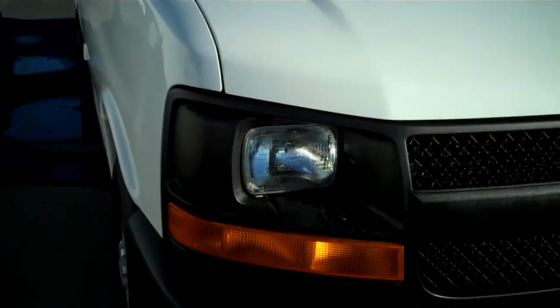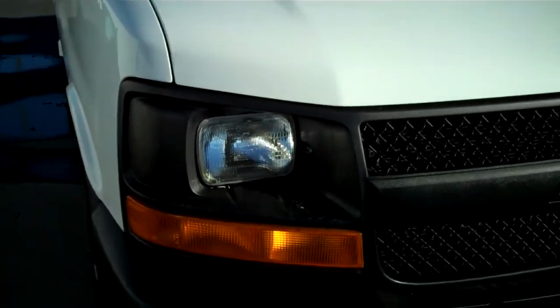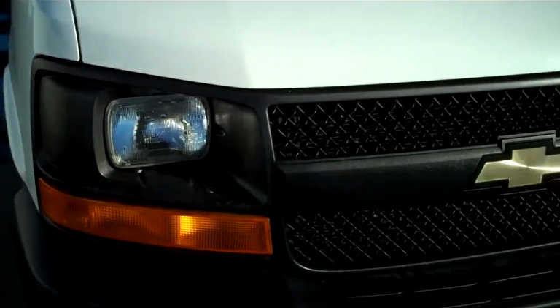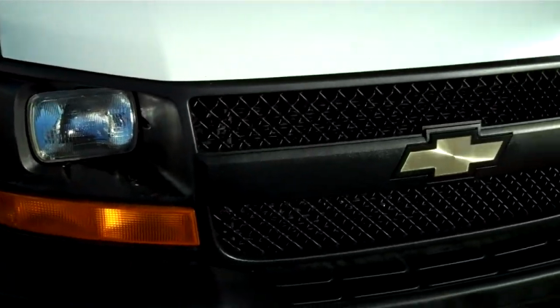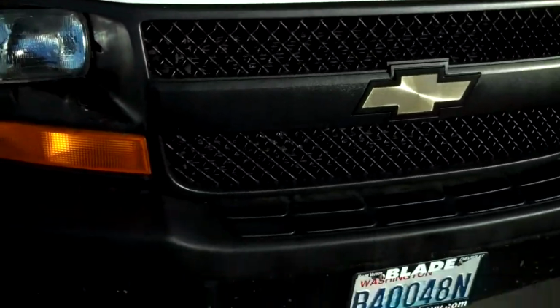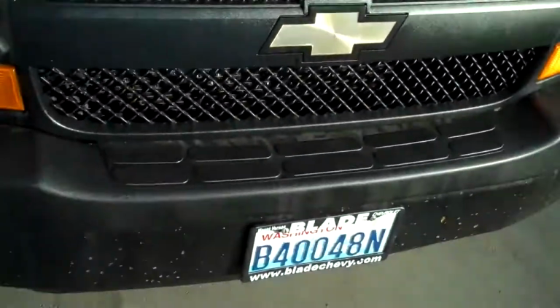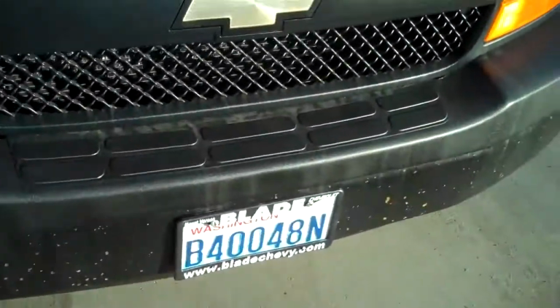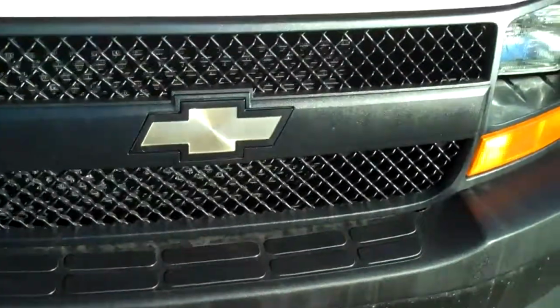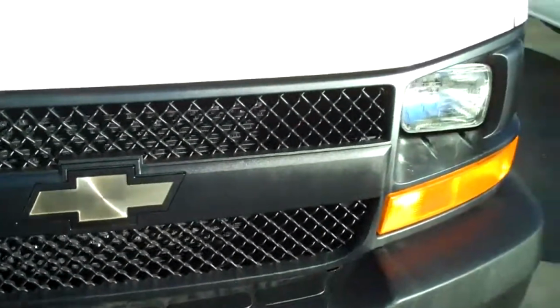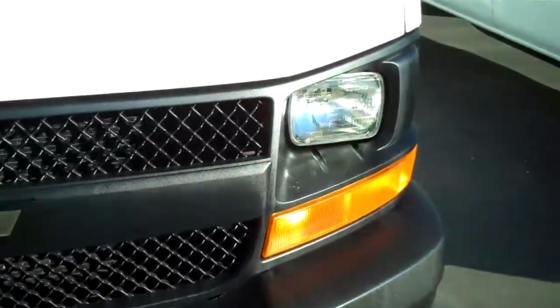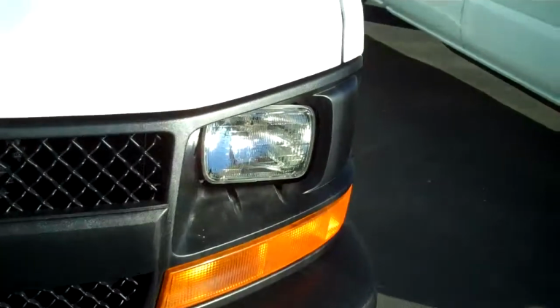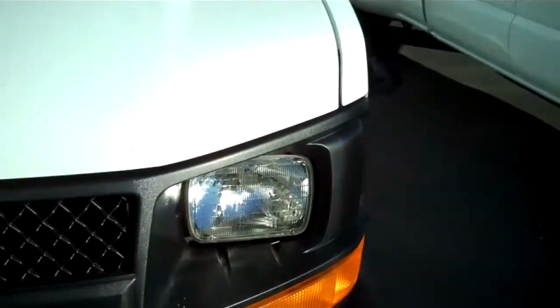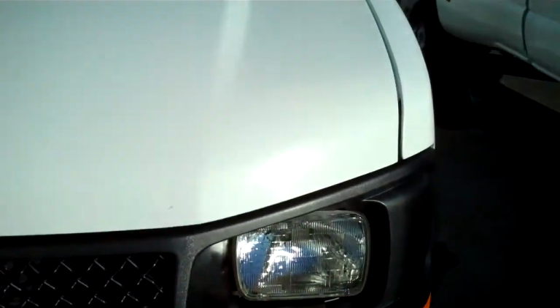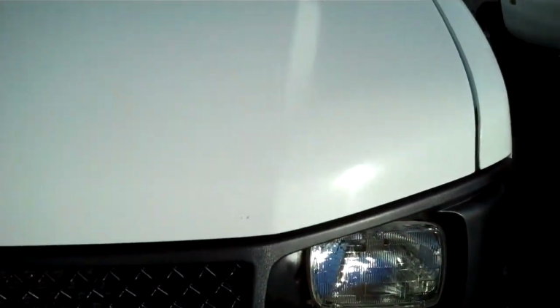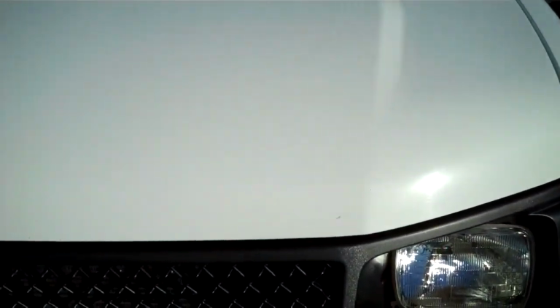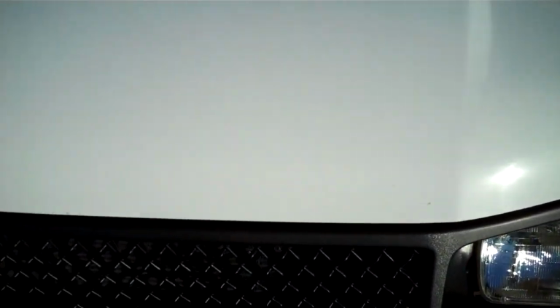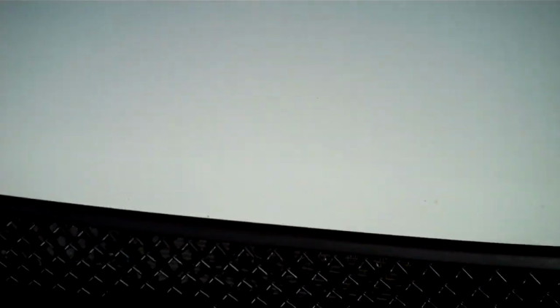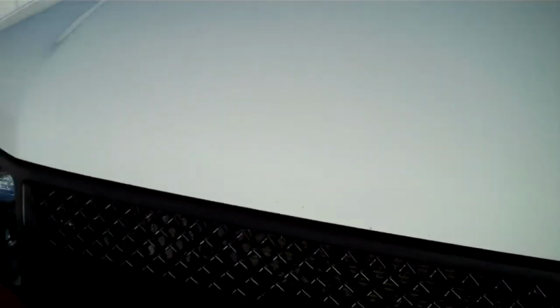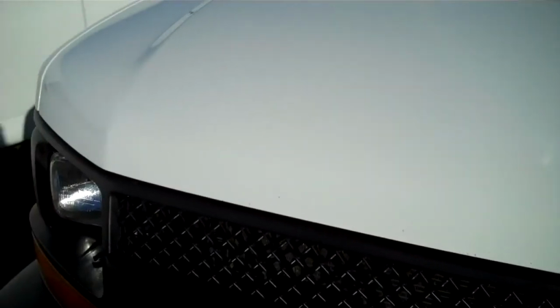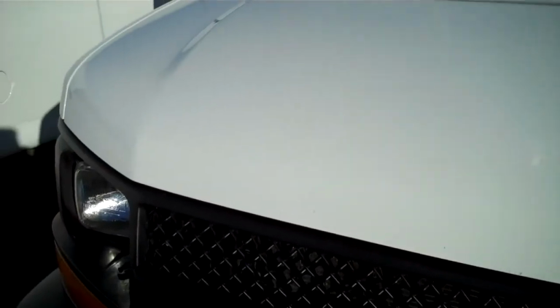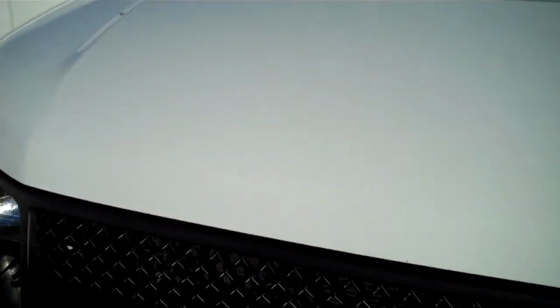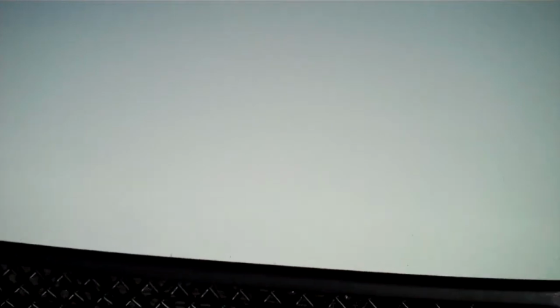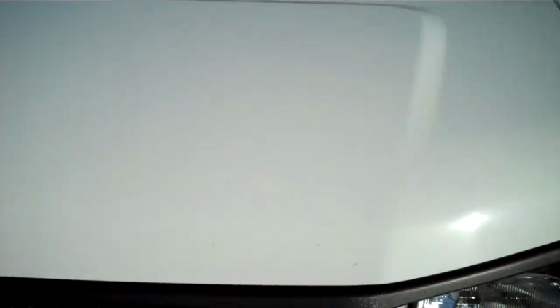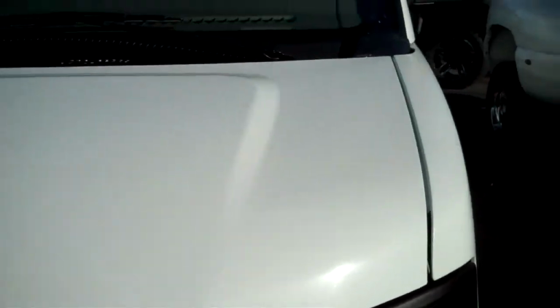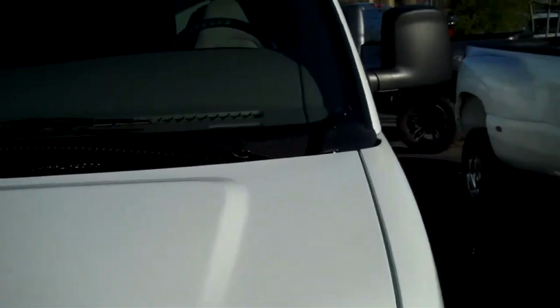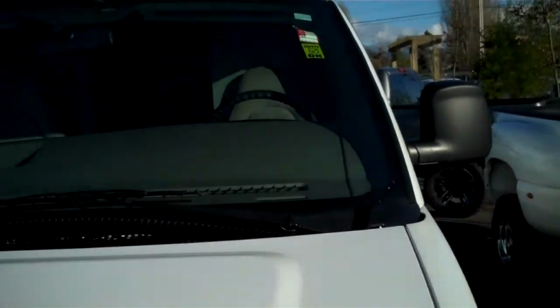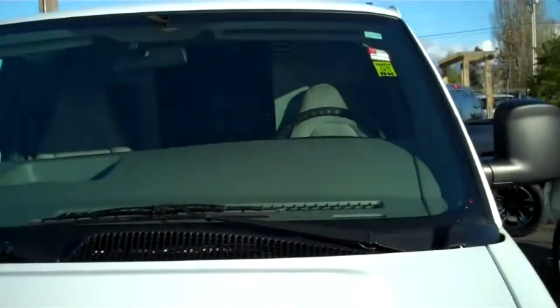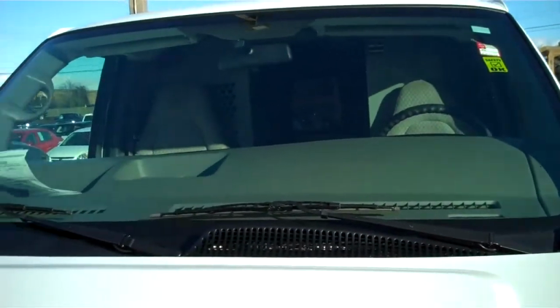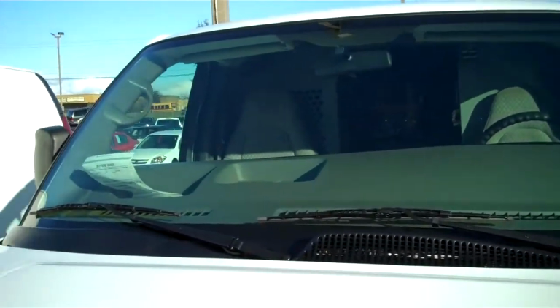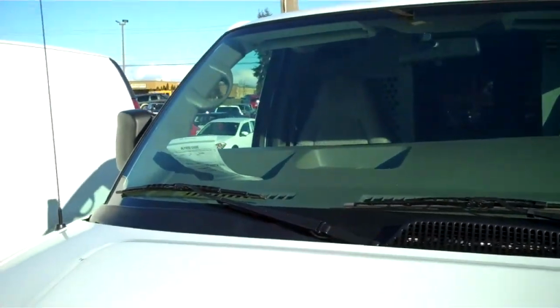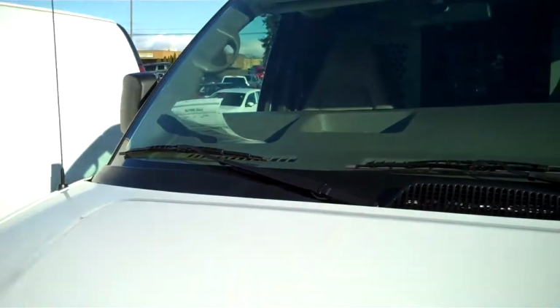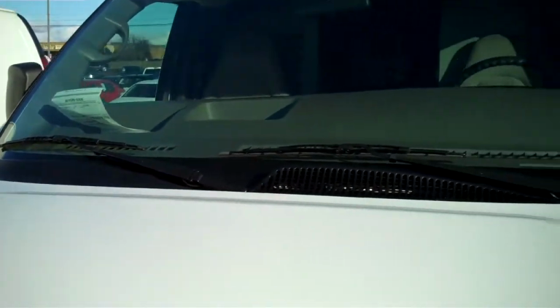Headlight lenses are clear, intact. Hood is in clean condition, couple of minor rock chips. Glass is intact, no cracks, no scratches.